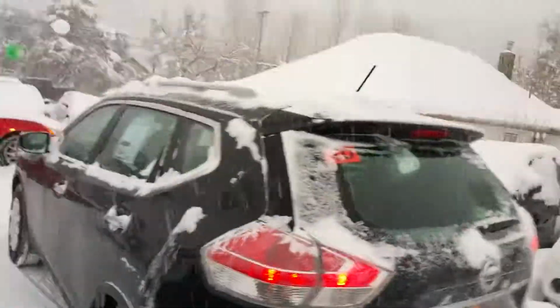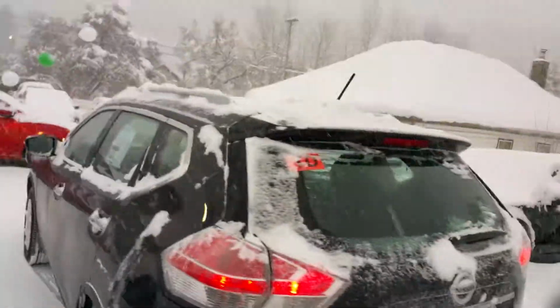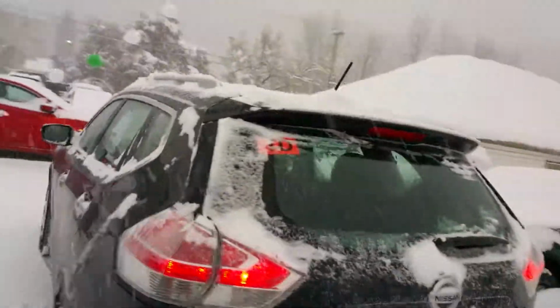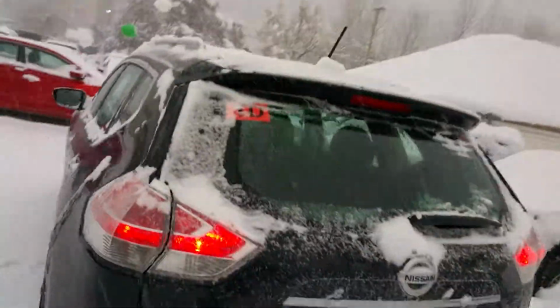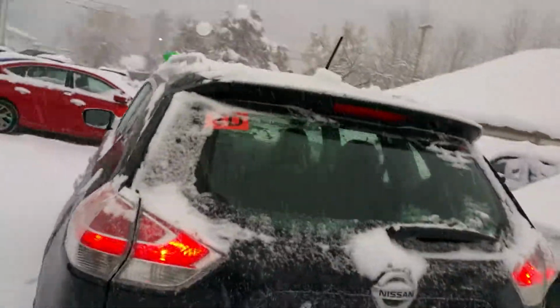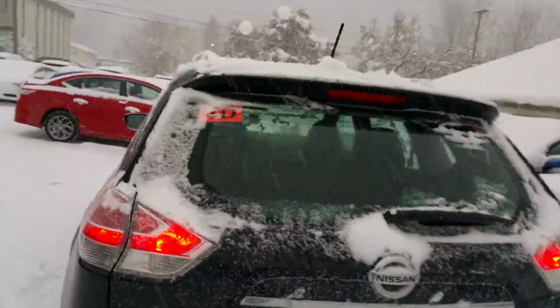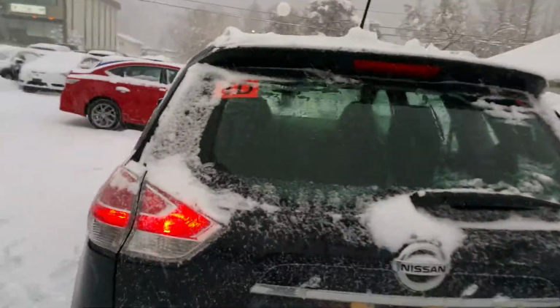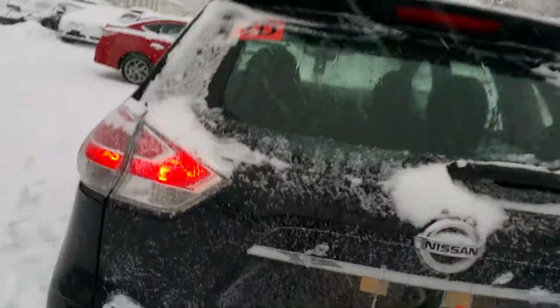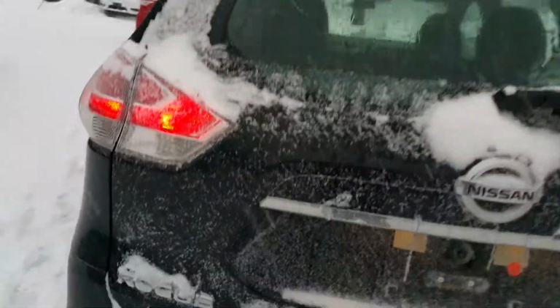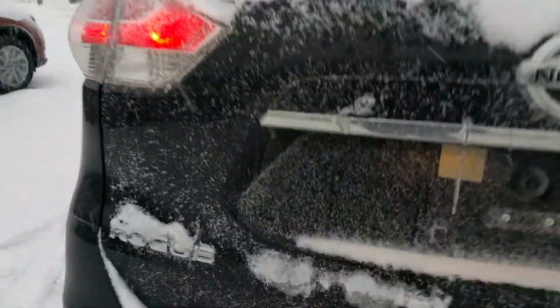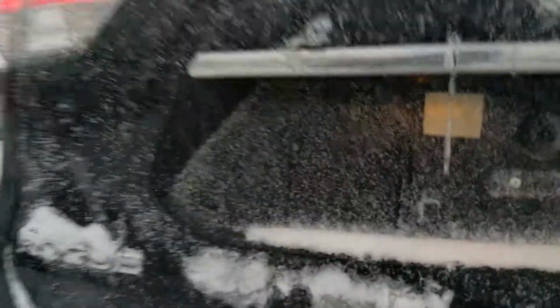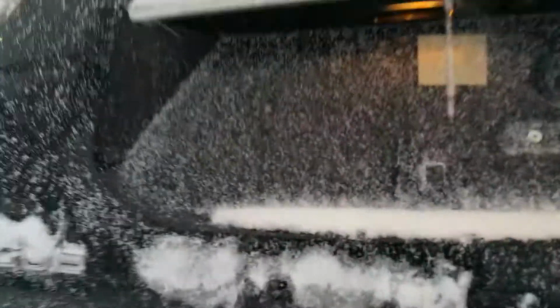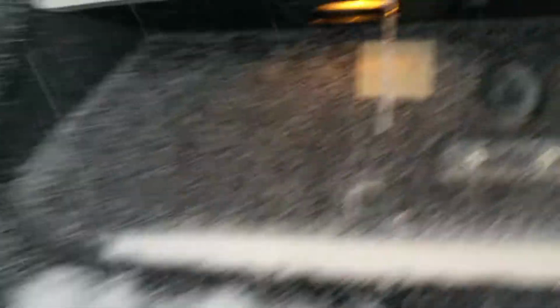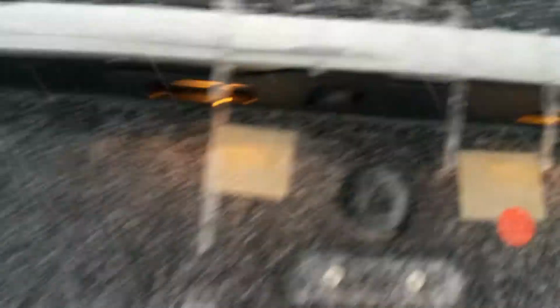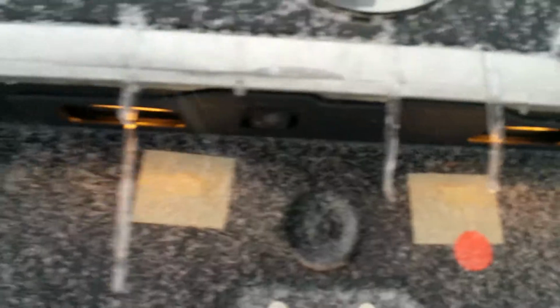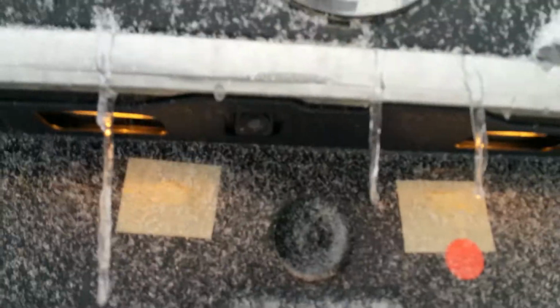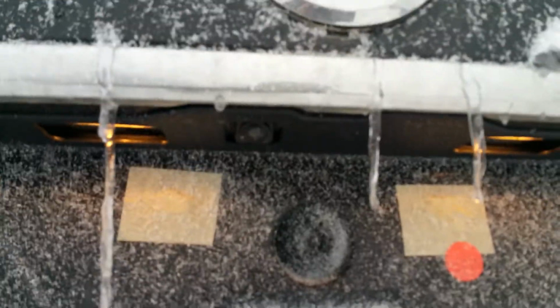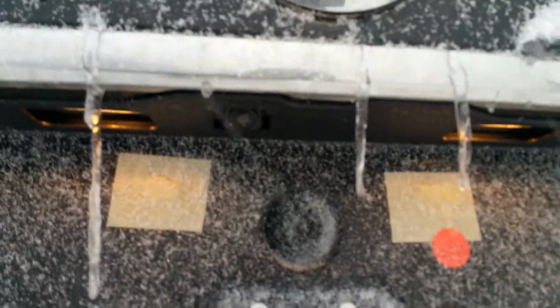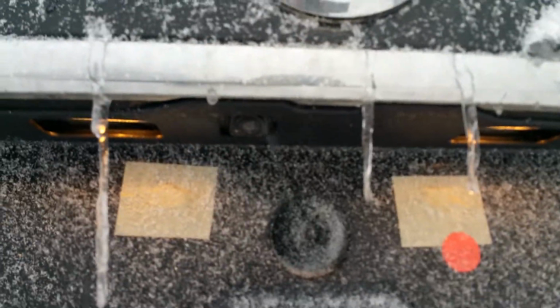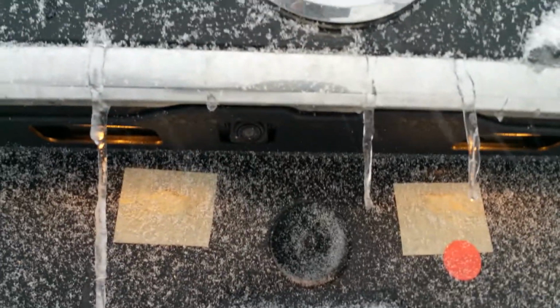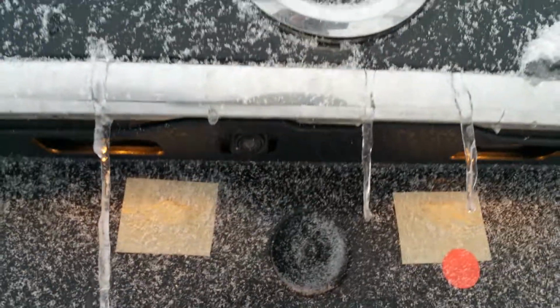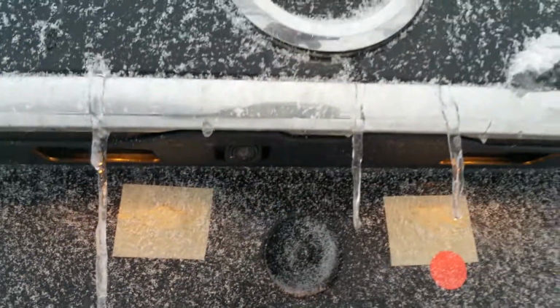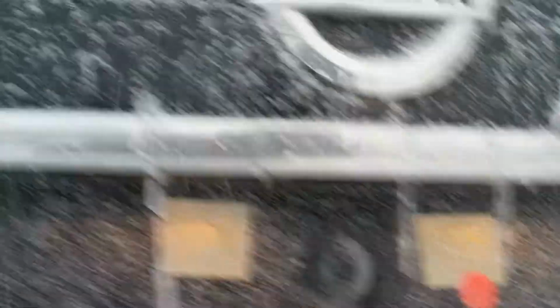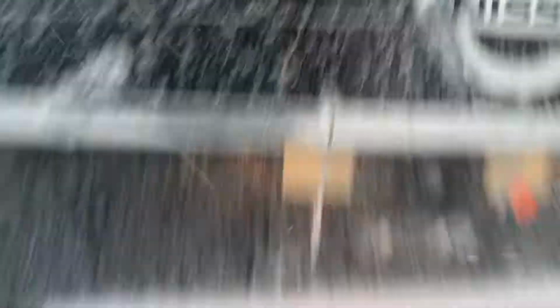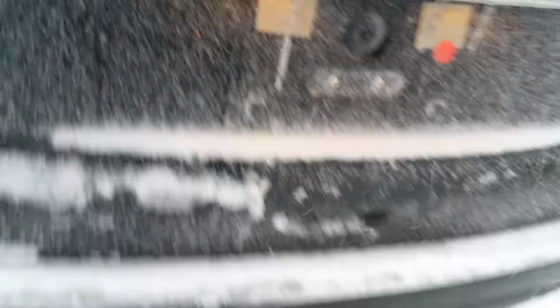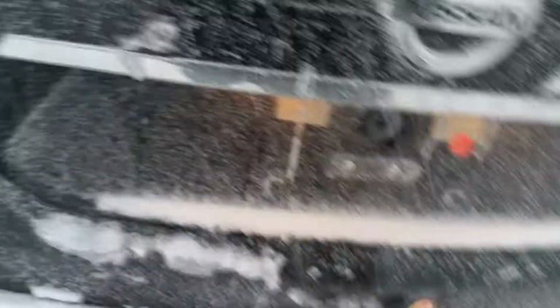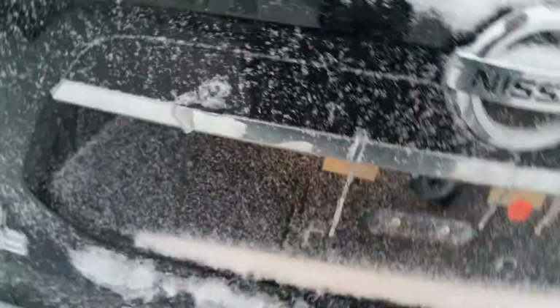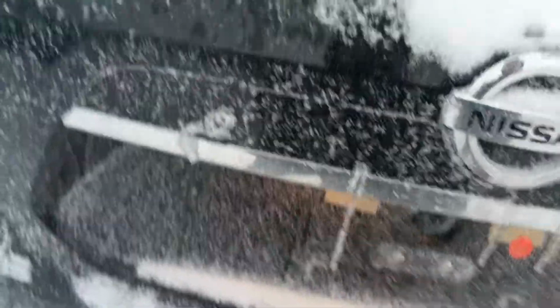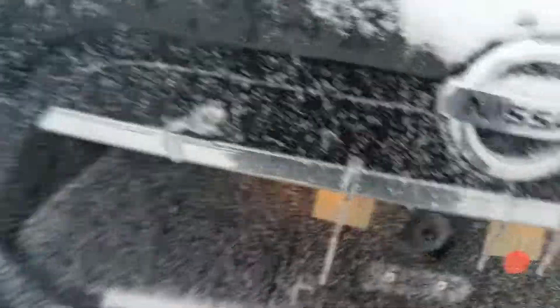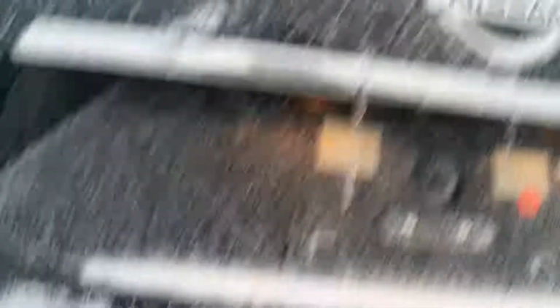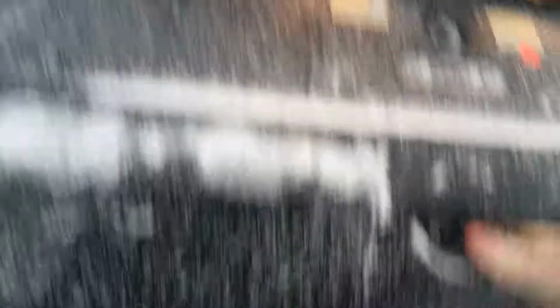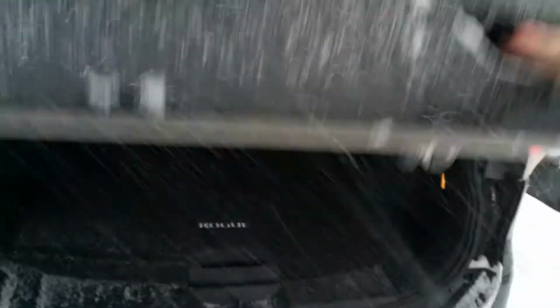They are a phenomenal looking vehicle. At the back here we do have a backup camera, standard on all Rogue models.